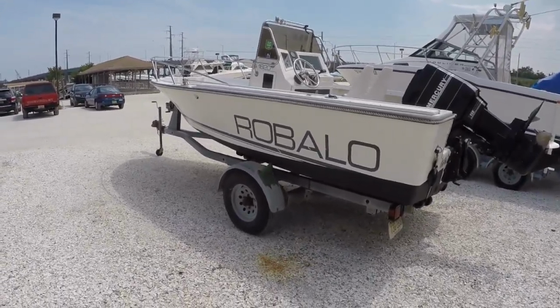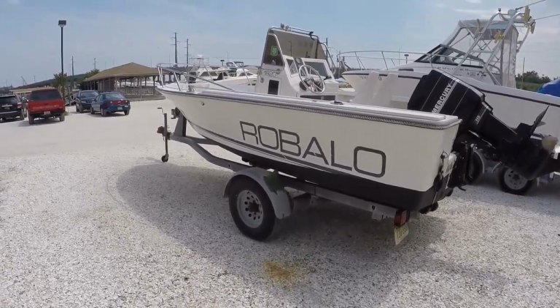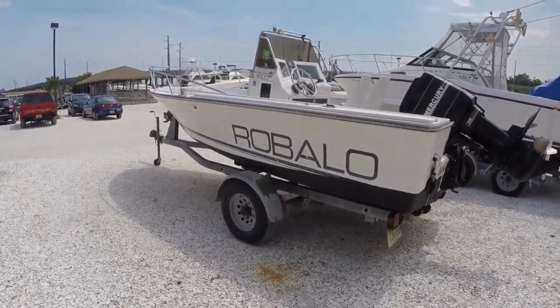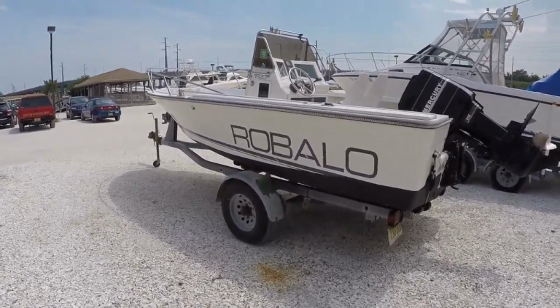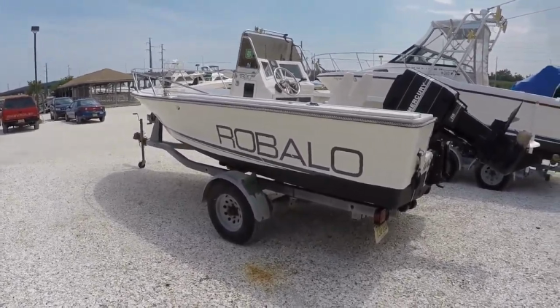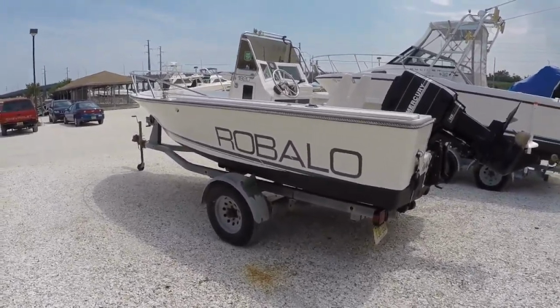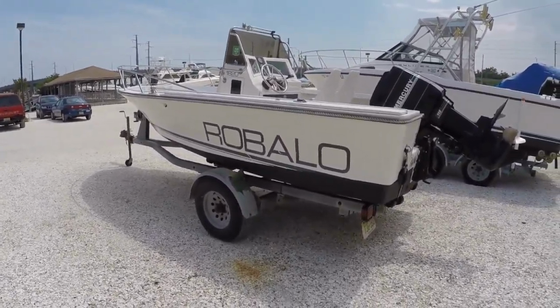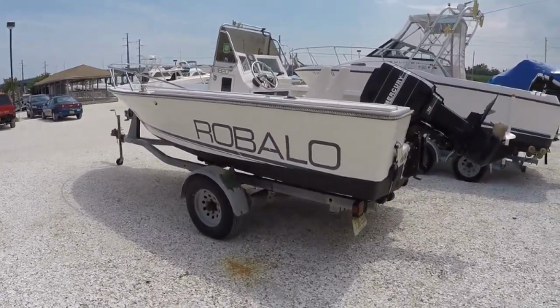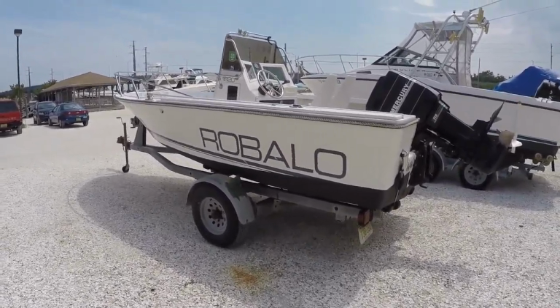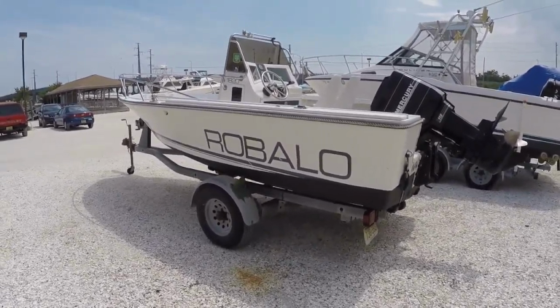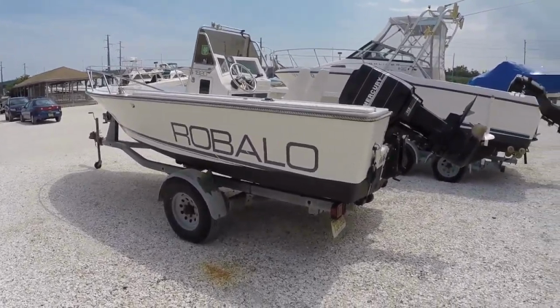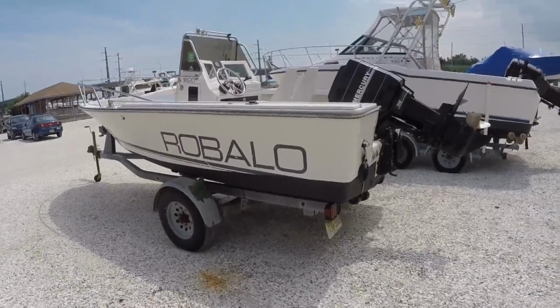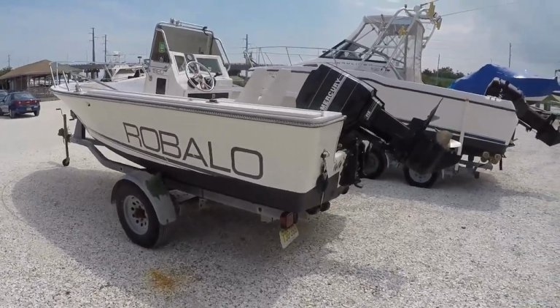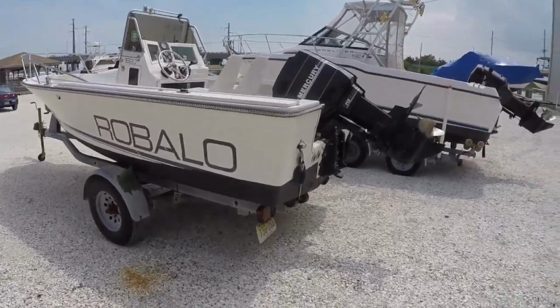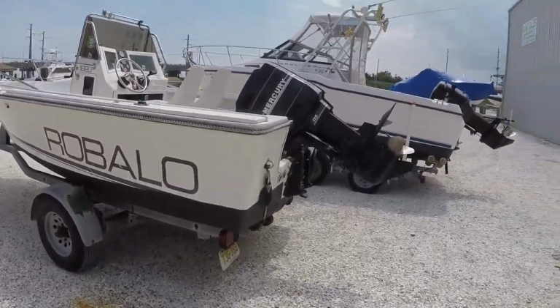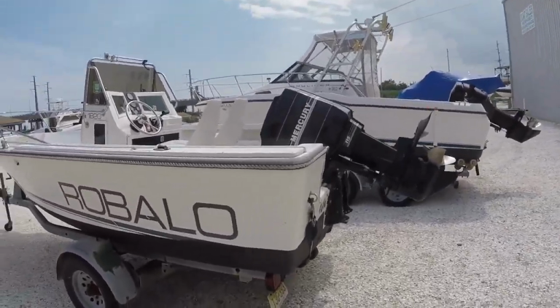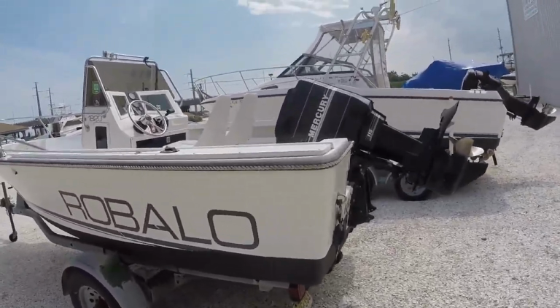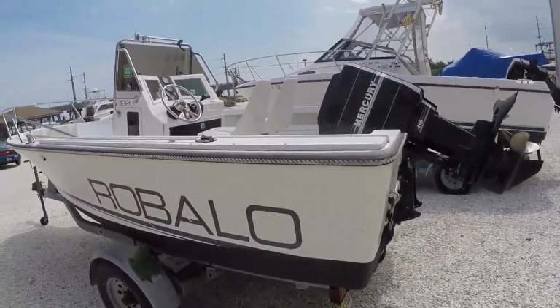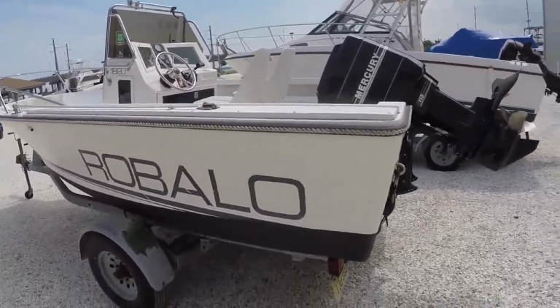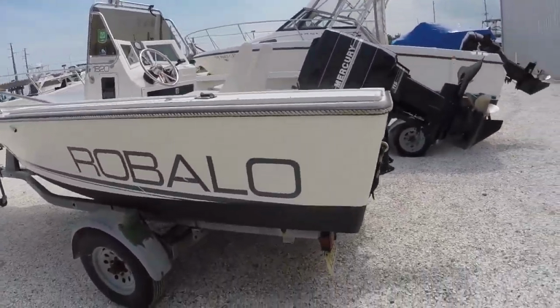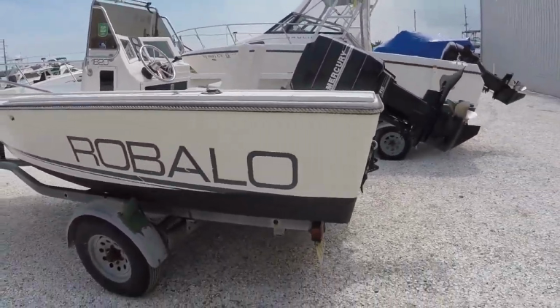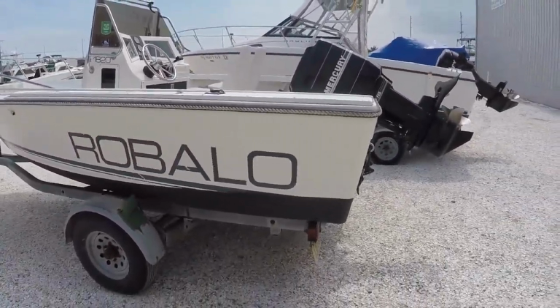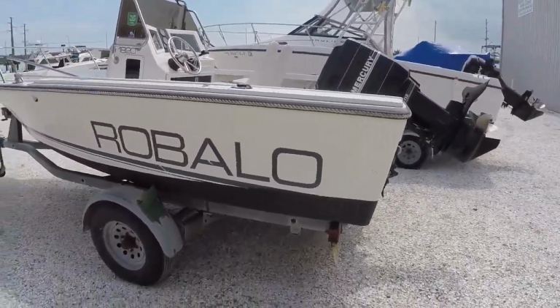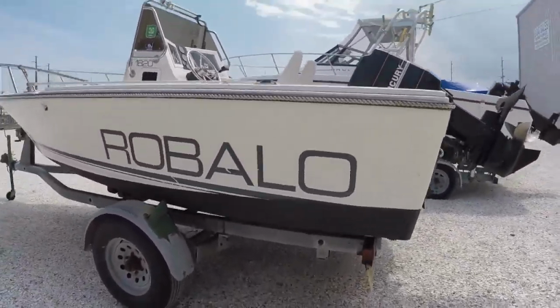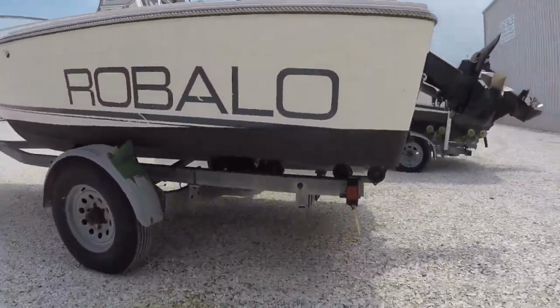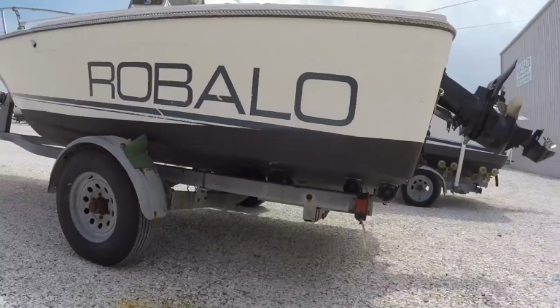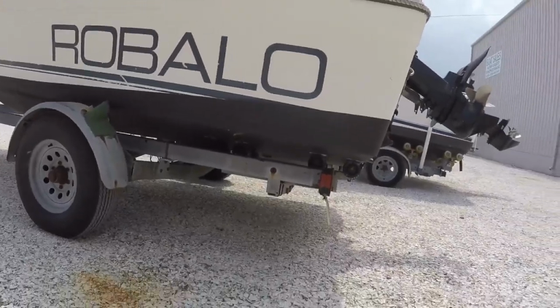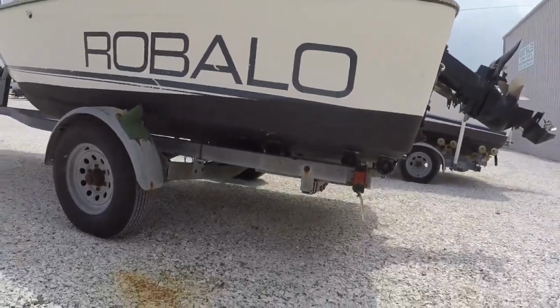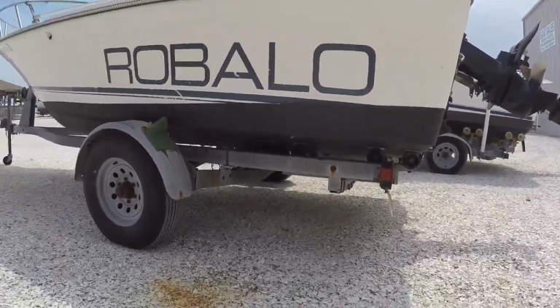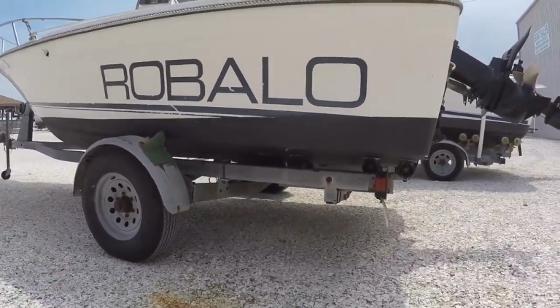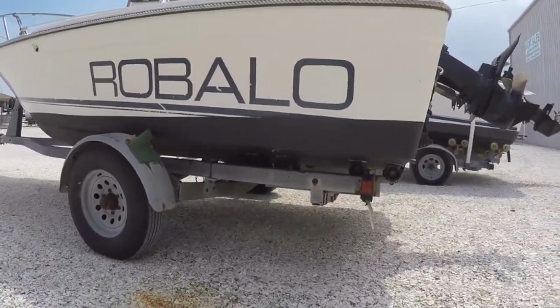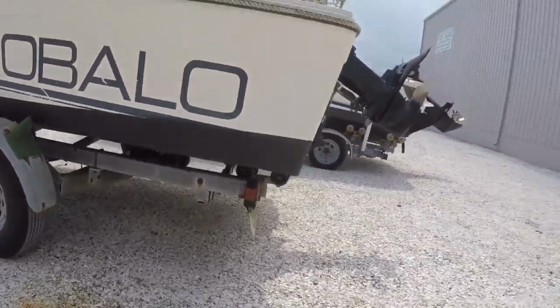This boat is super clean and does come with a single axle trailer. I'm going to go around this boat on the exterior to show you how clean this boat actually is. The bottom is painted, as you can see, with a nice coat of fresh bottom paint.